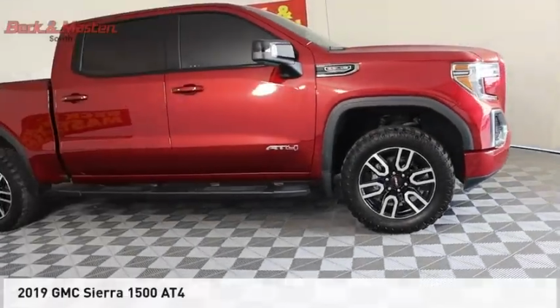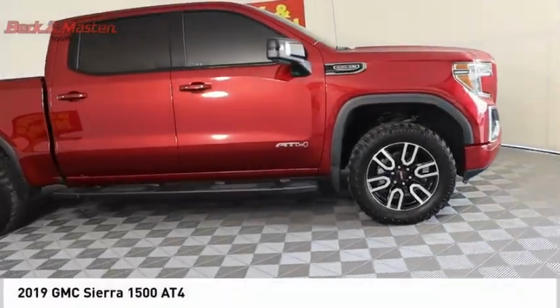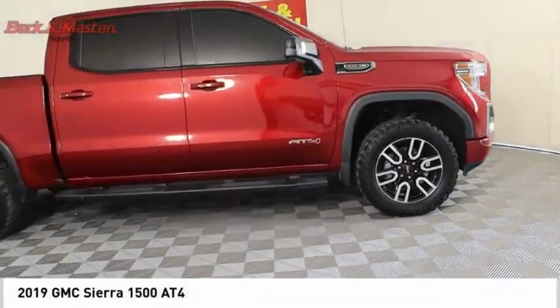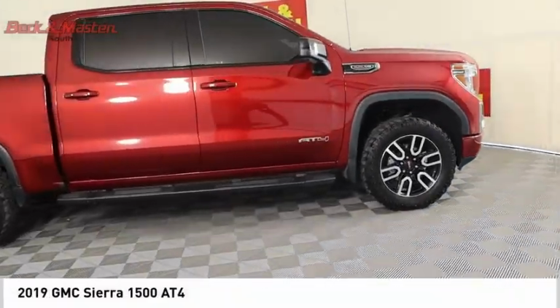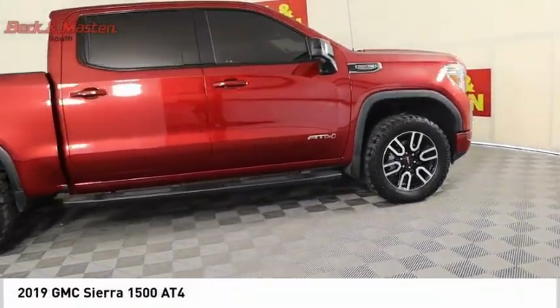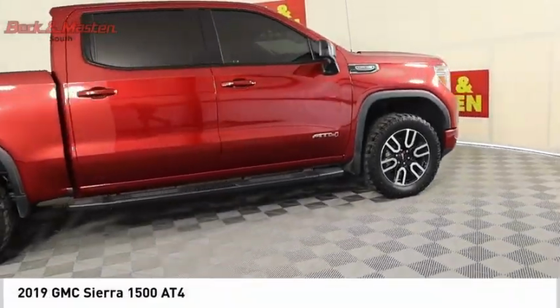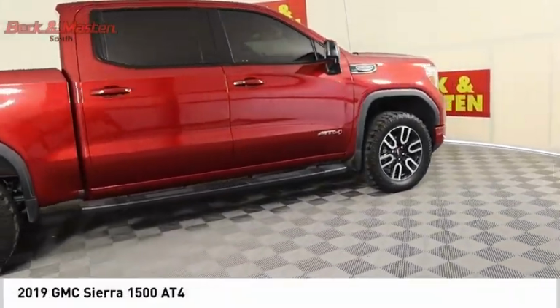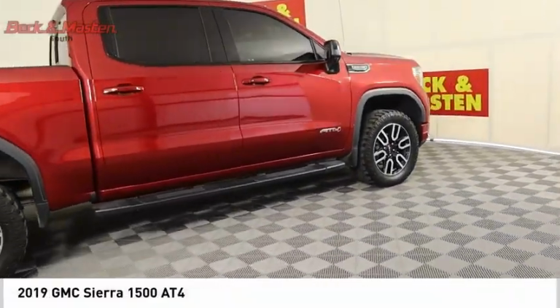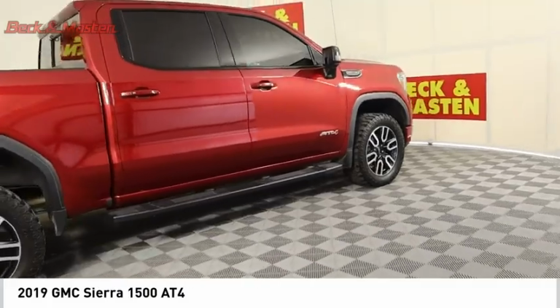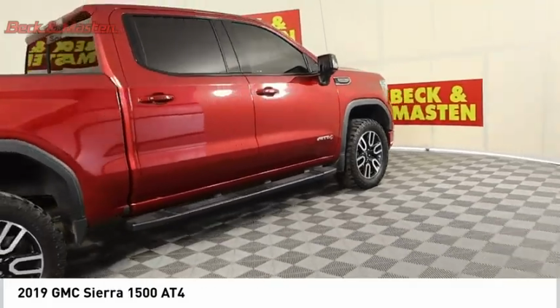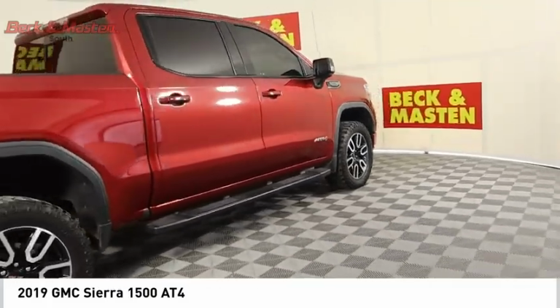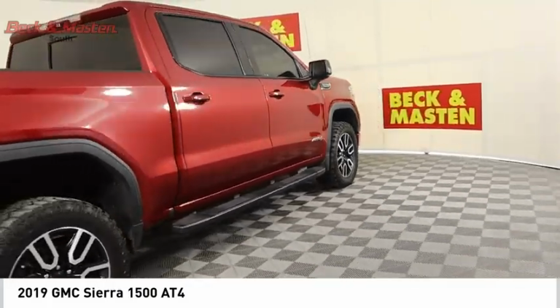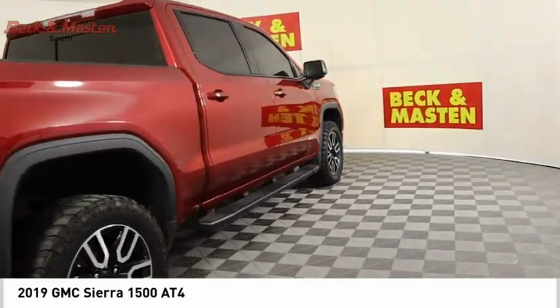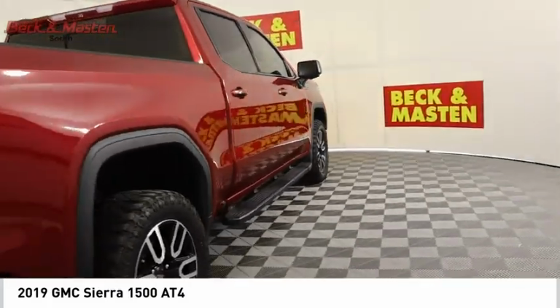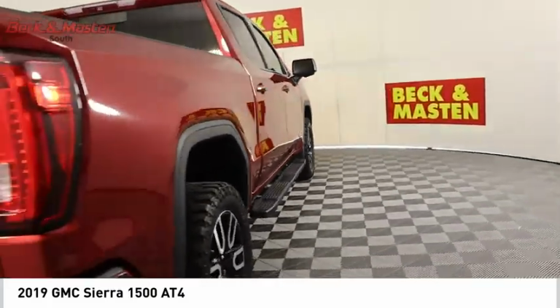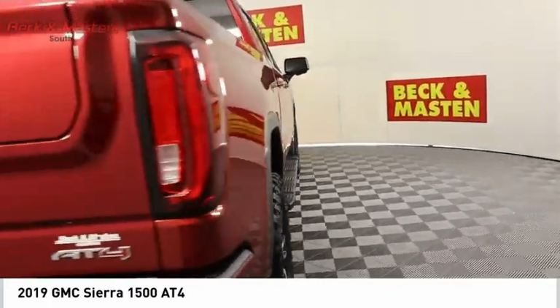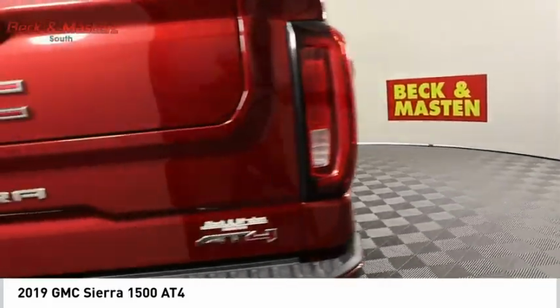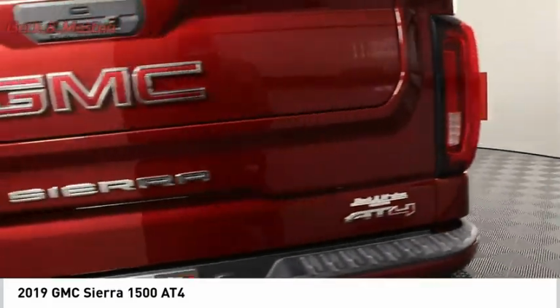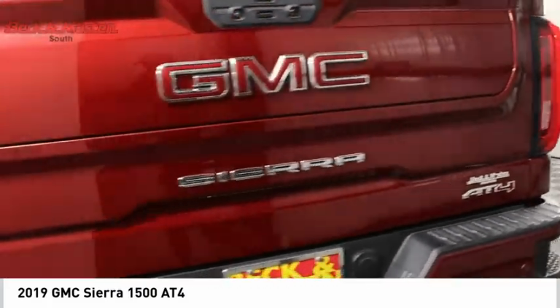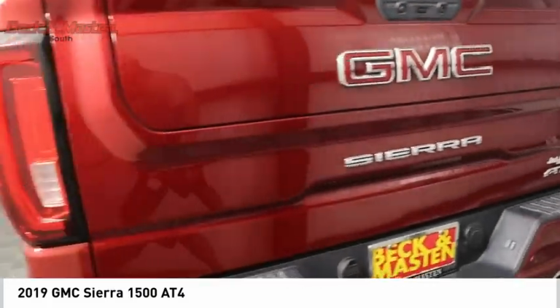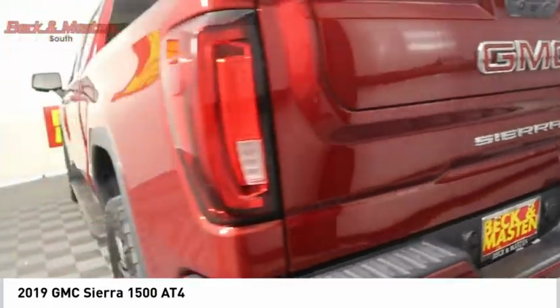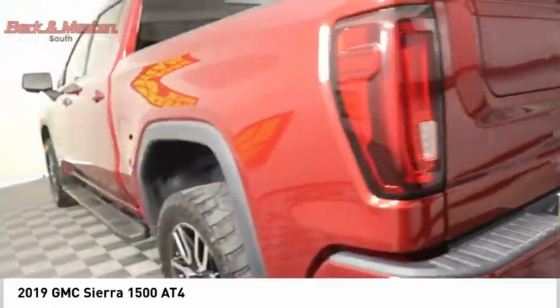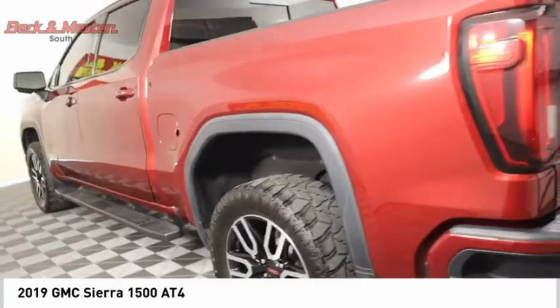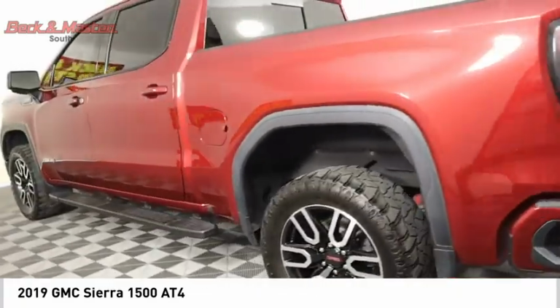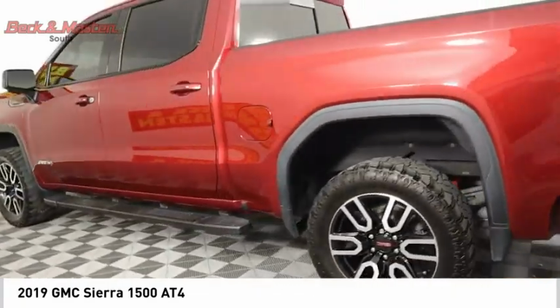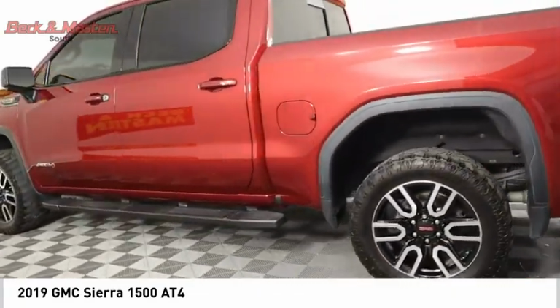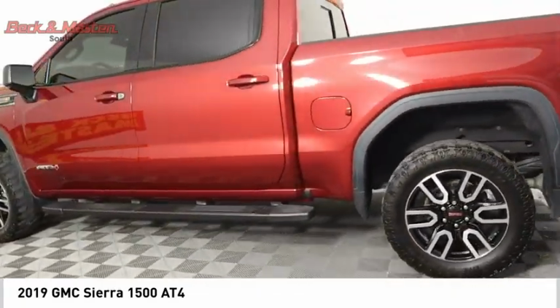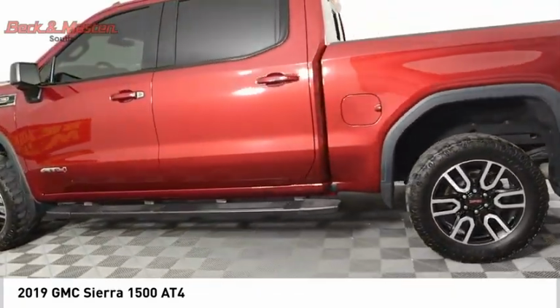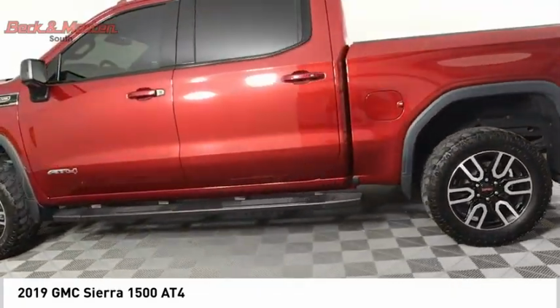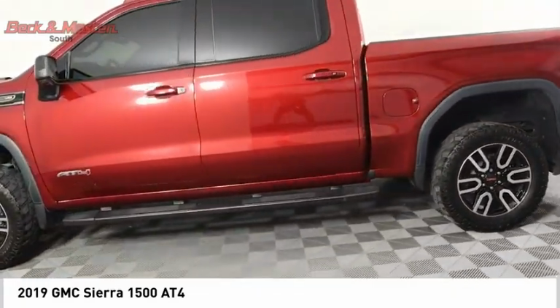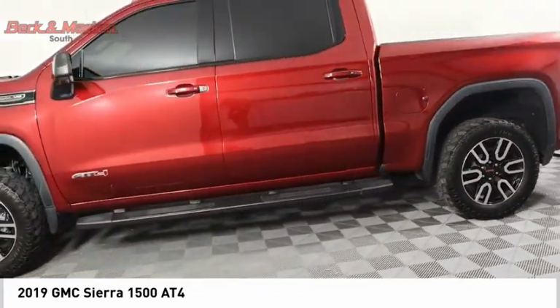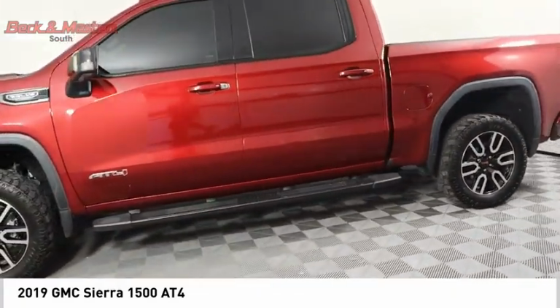Looking for the right vehicle? Check out the 2019 Sierra 1500. The GMC Sierra is a full-size pickup with all the functionality you could expect.